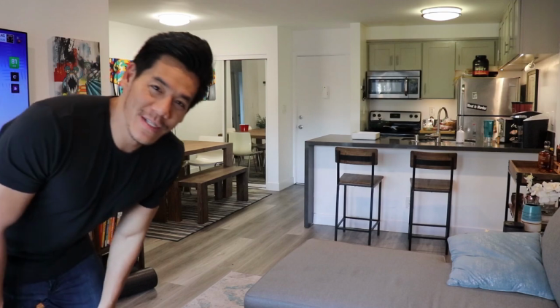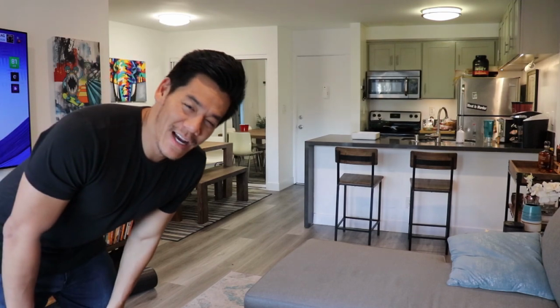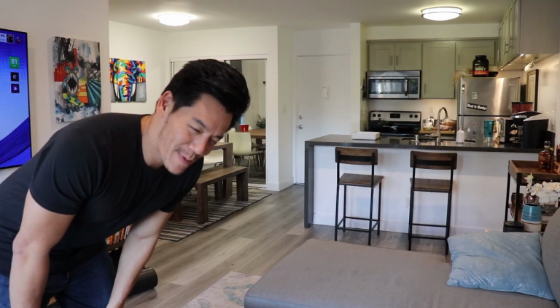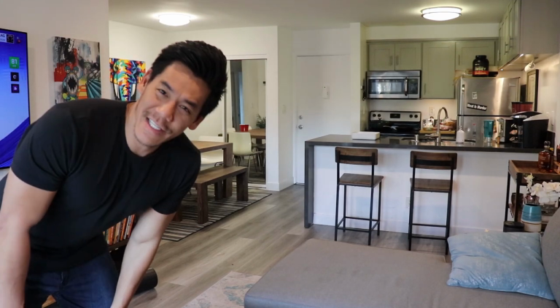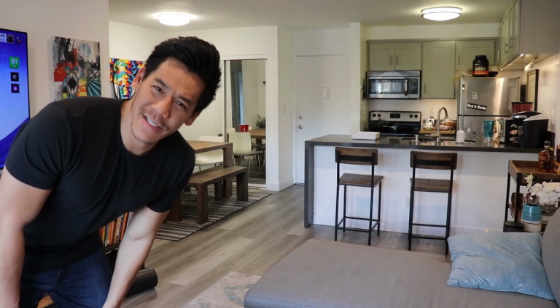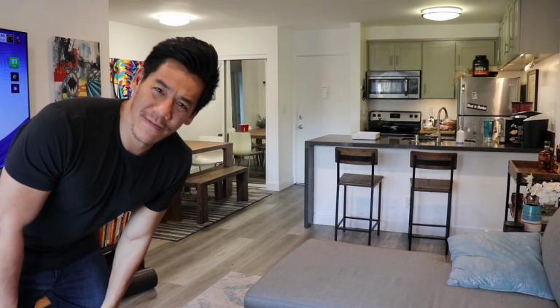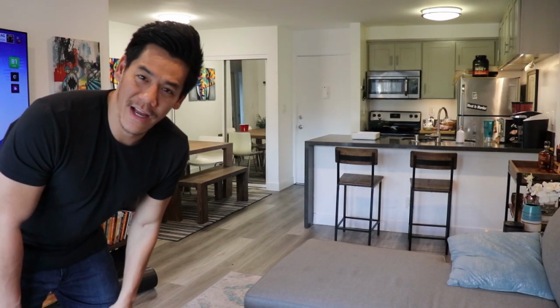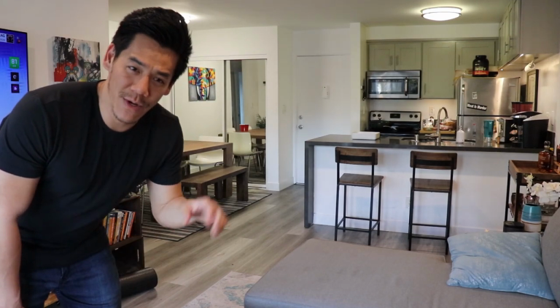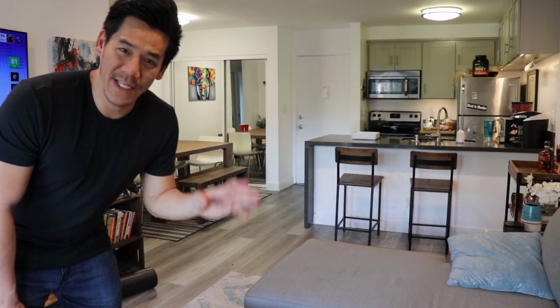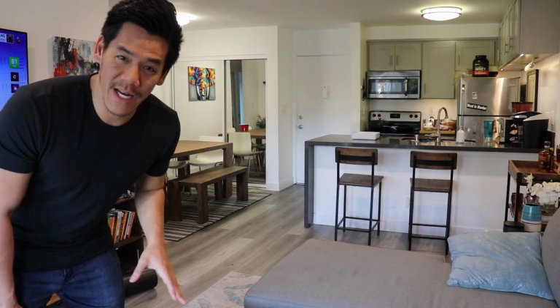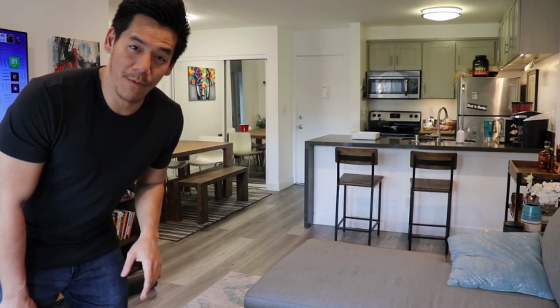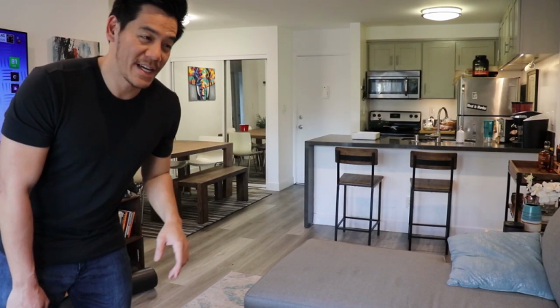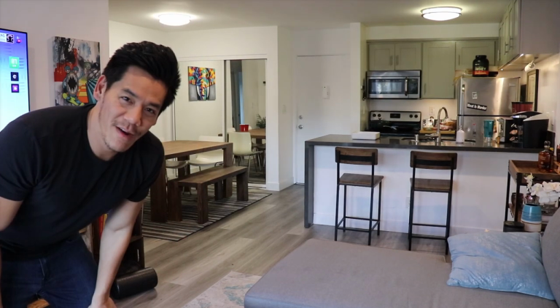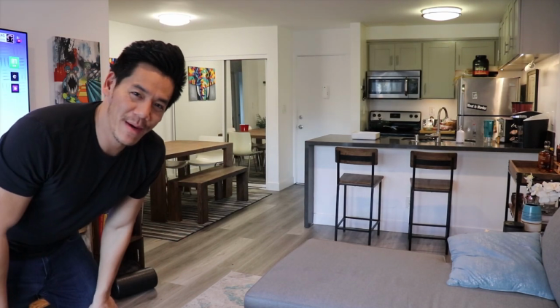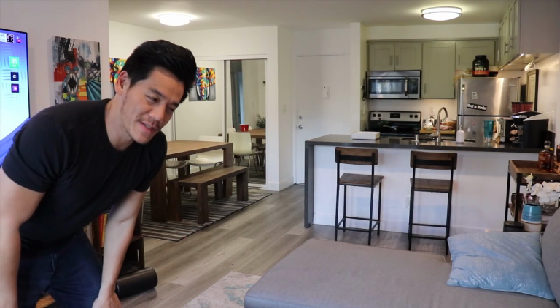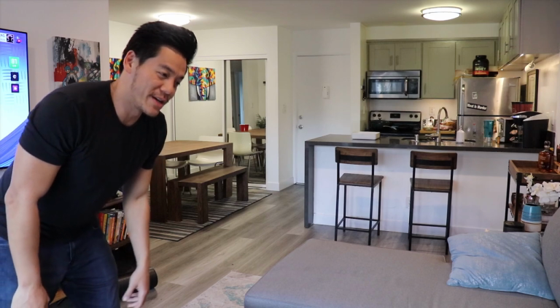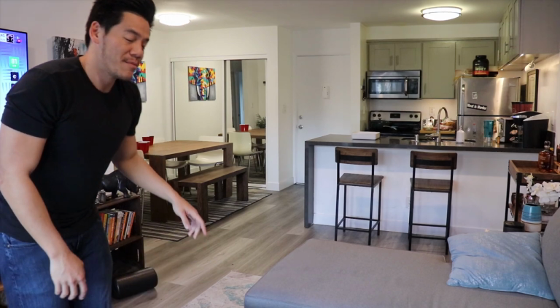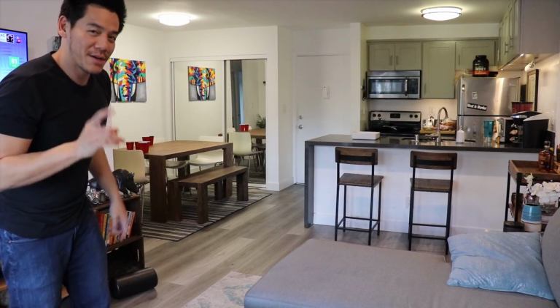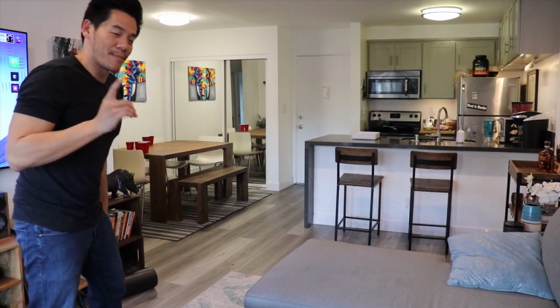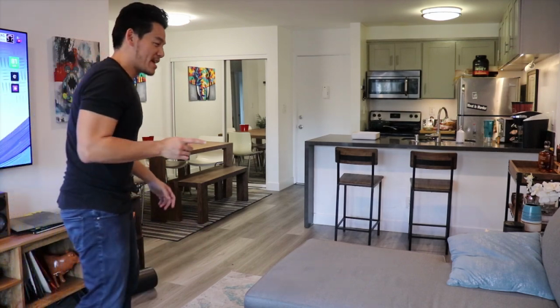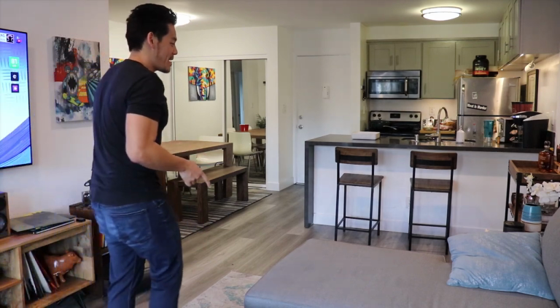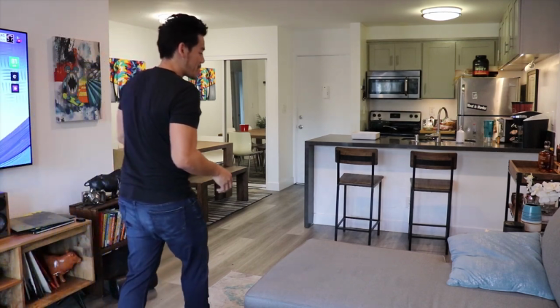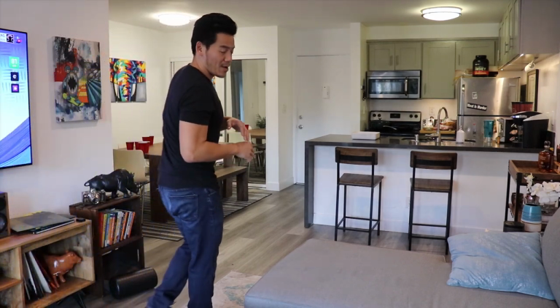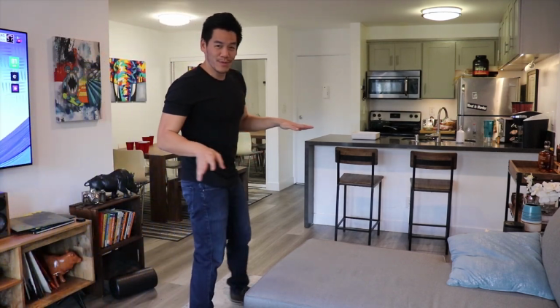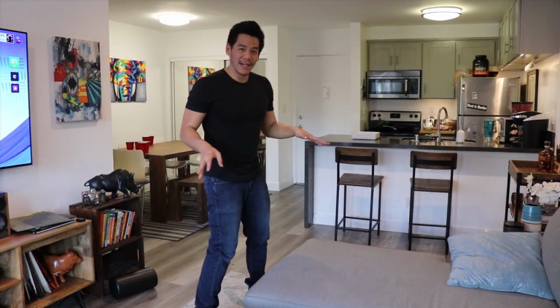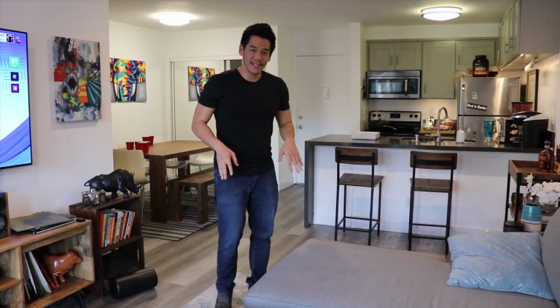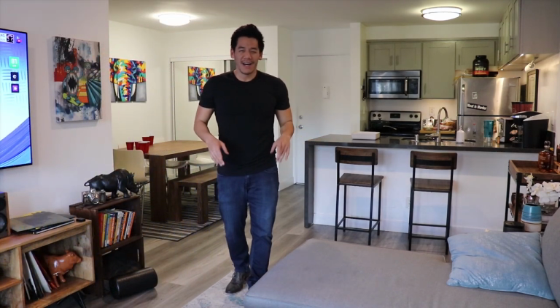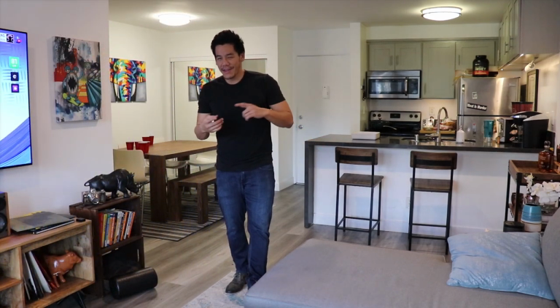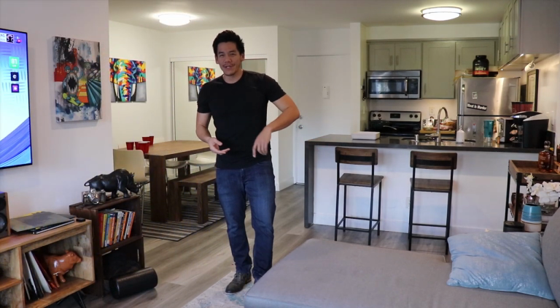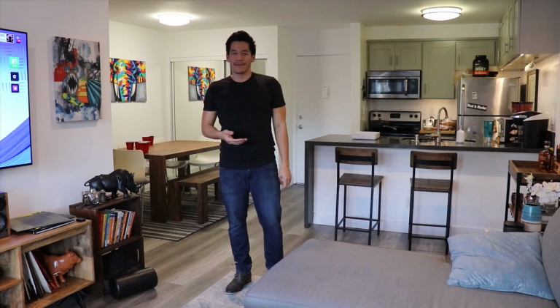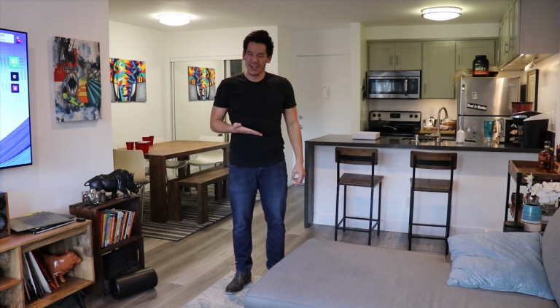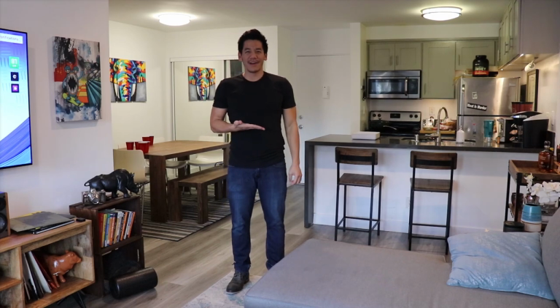What's up guys, welcome back to the cheesy desert cooking vlog. Happy quarantine day number 14. Today we're gonna make breakfast burritos, but it's also my birthday today. So against all rules and regulations, I'm gonna invite the boys over for a little party.